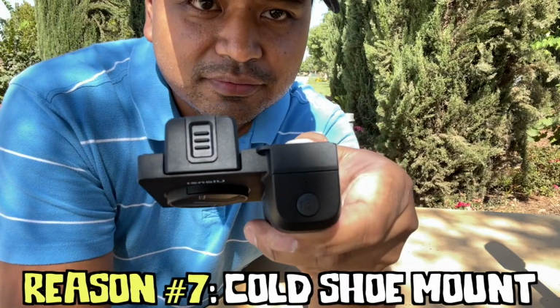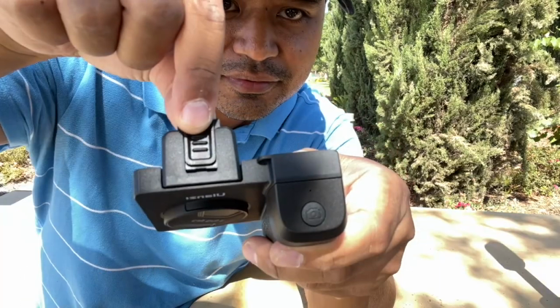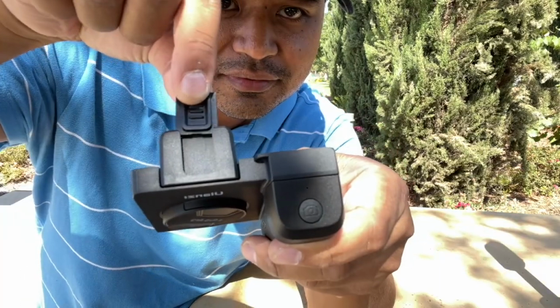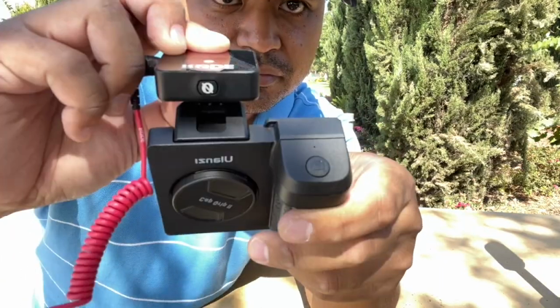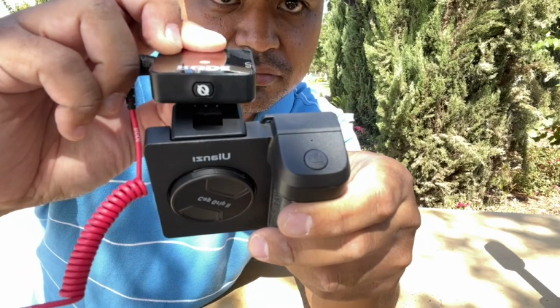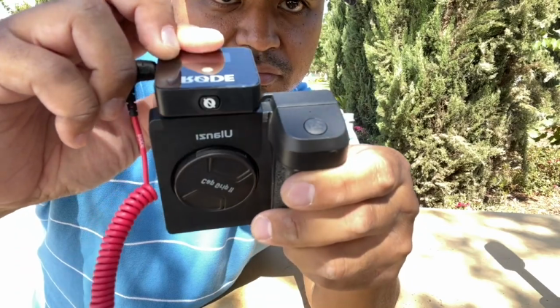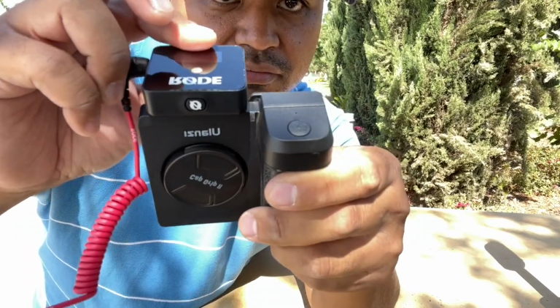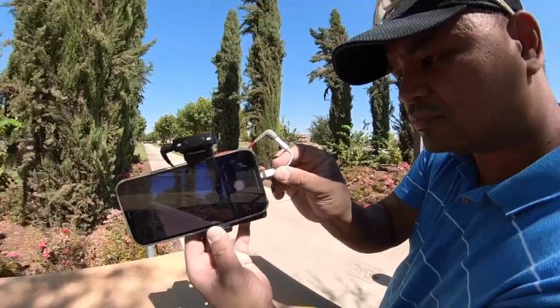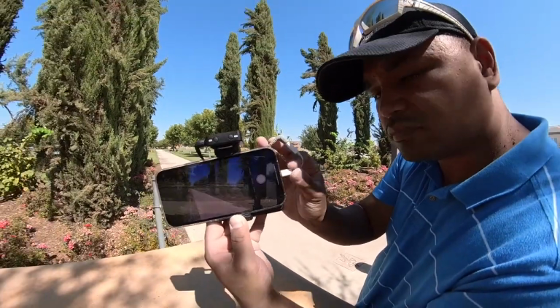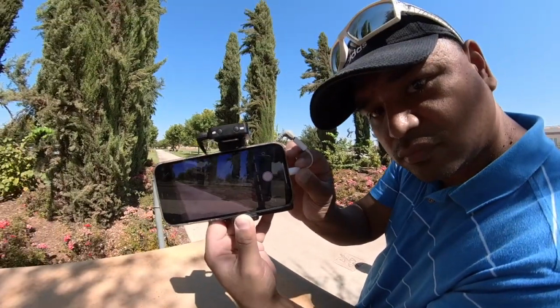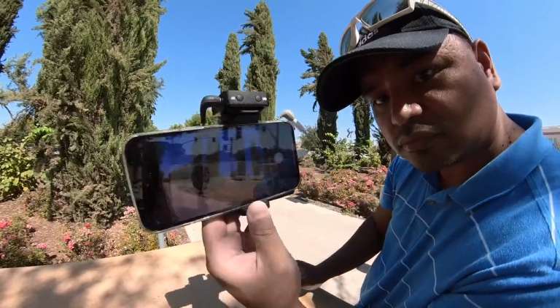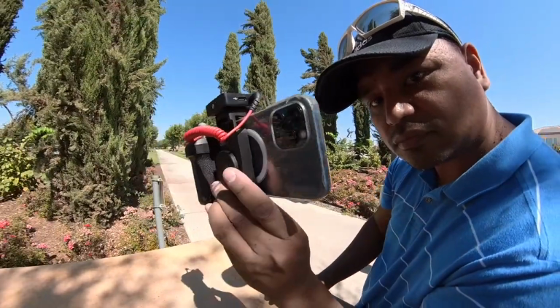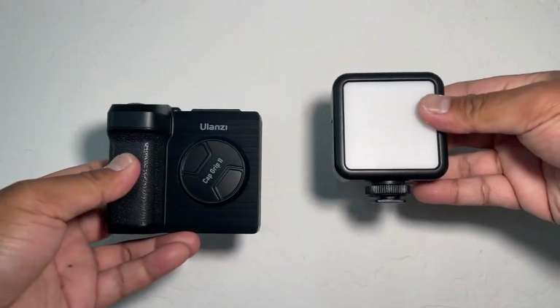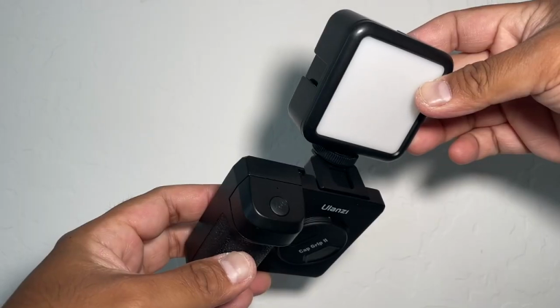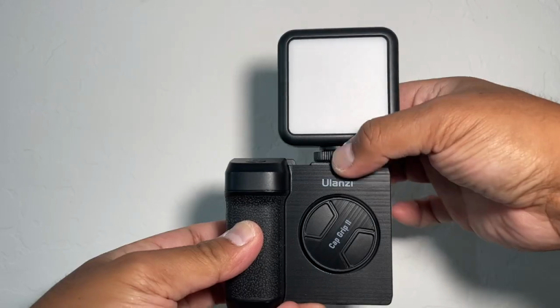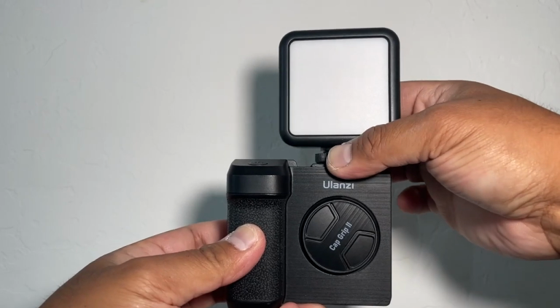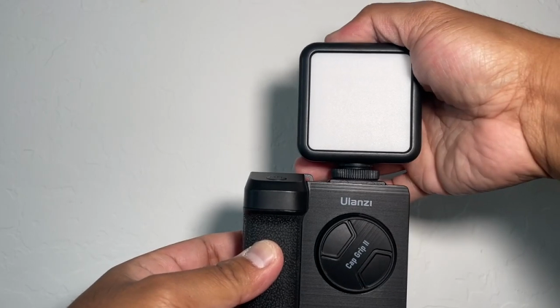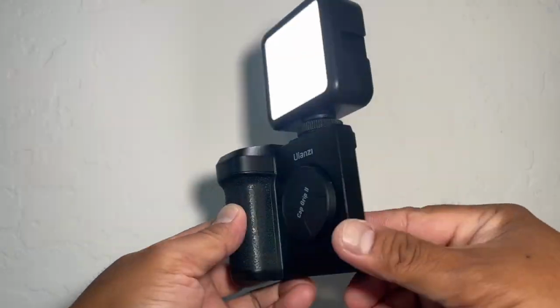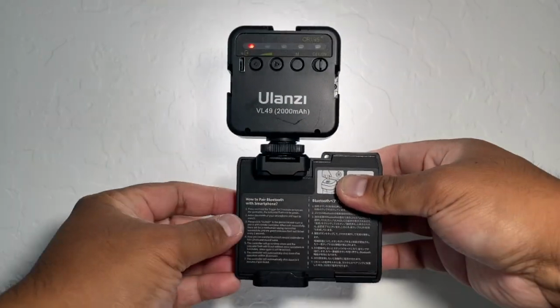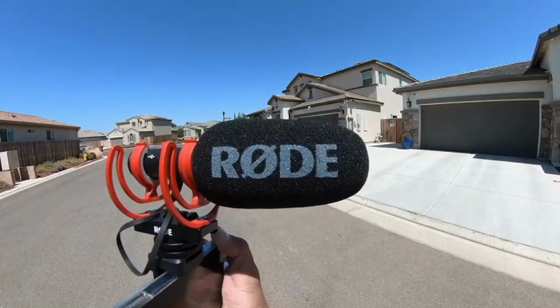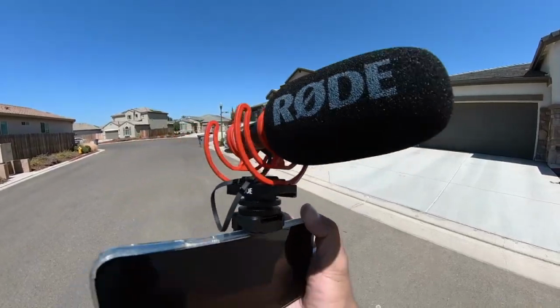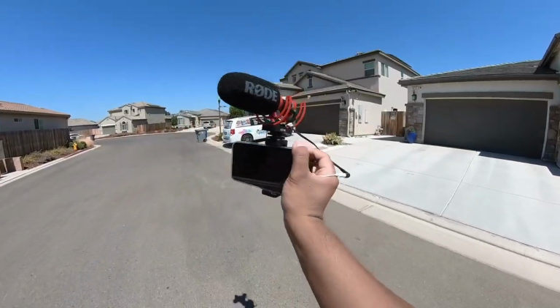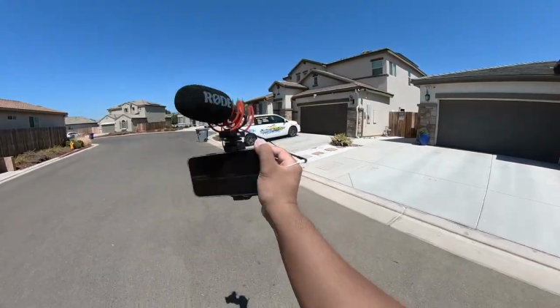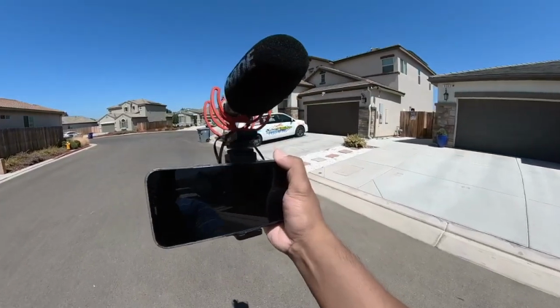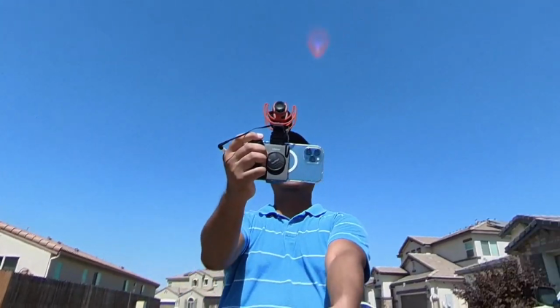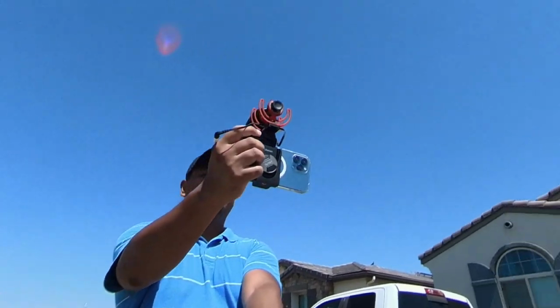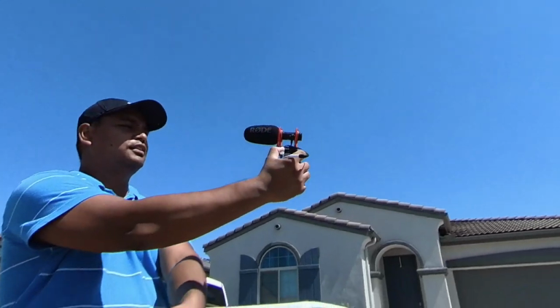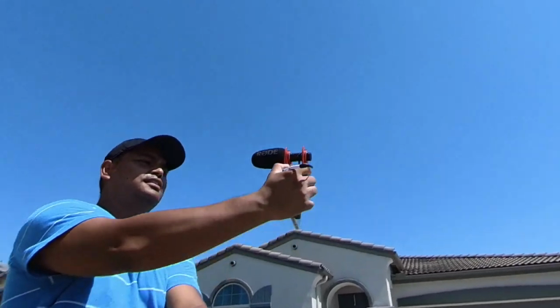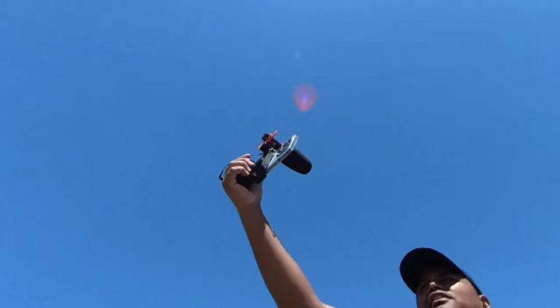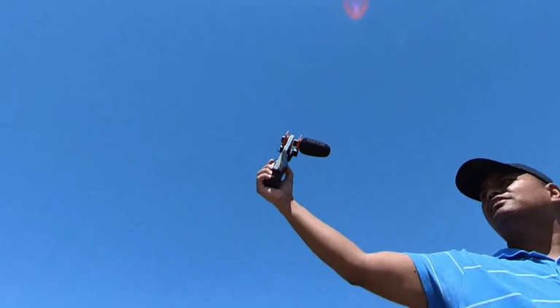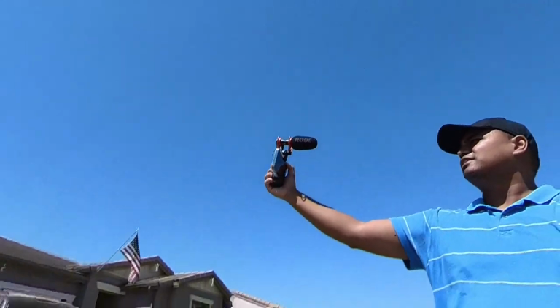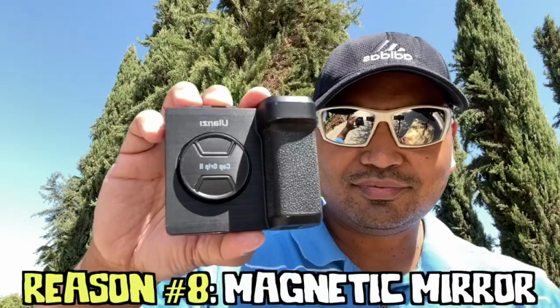Ulanzi Capgrip 2 also has a cold shoe mount so you can attach wireless microphones such as the Rode Wireless Go. You could also attach lights like the Ulanzi VL49, any shotgun mics you may have, and many other equipment so you could look cool and professional in public.